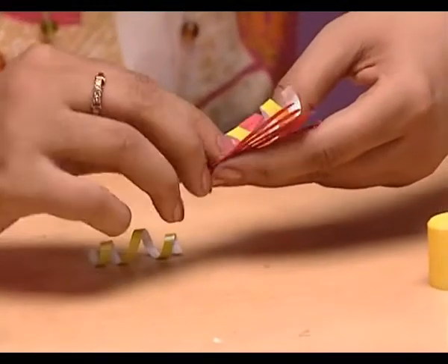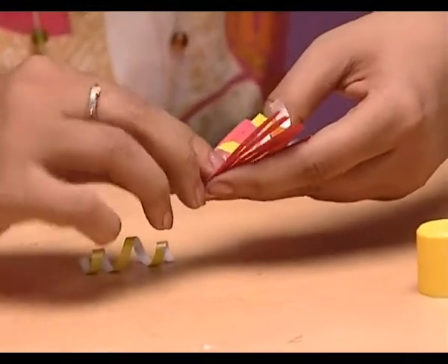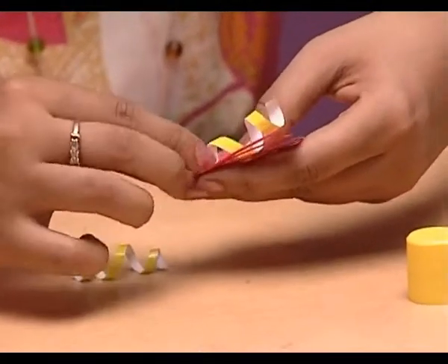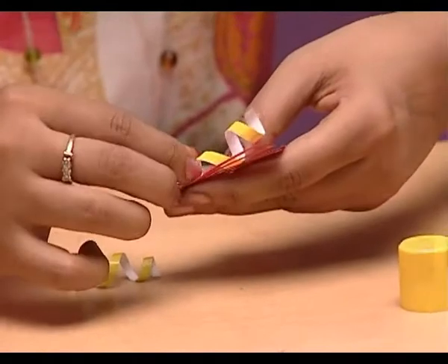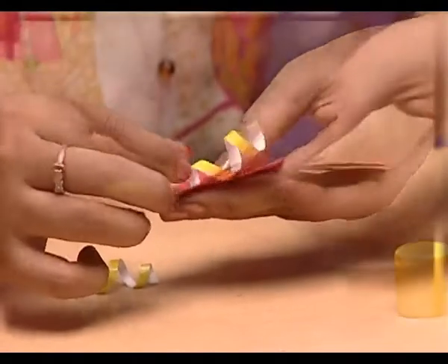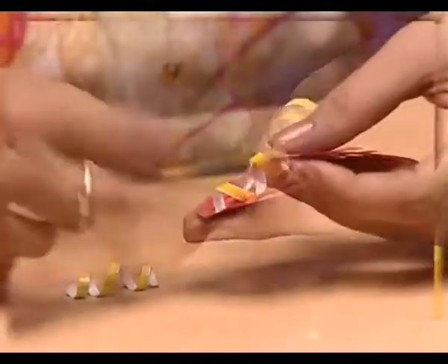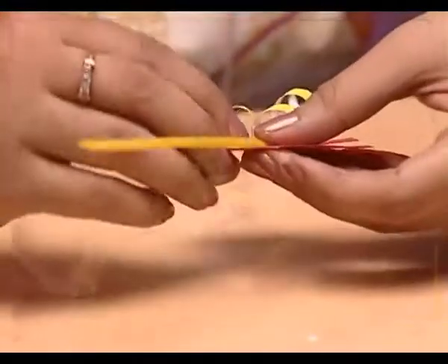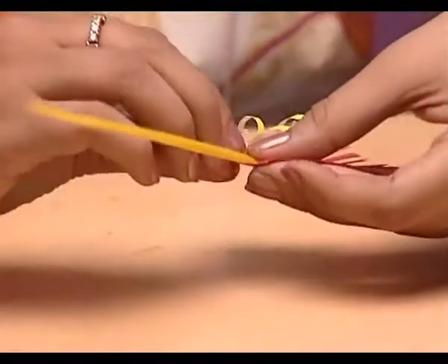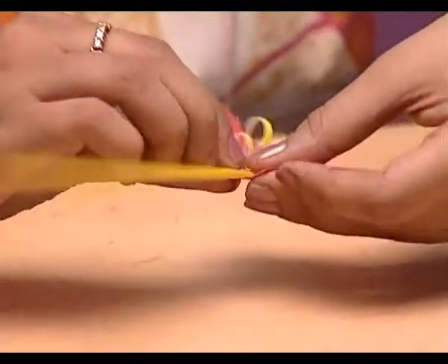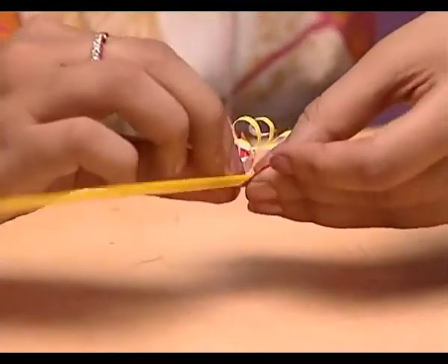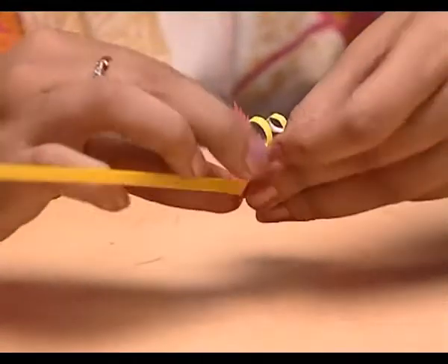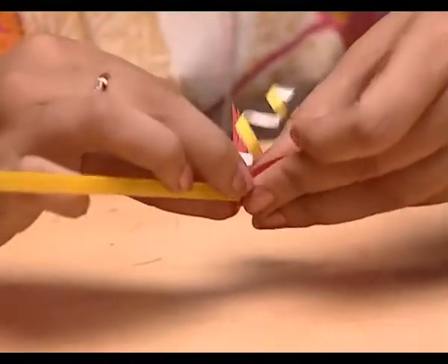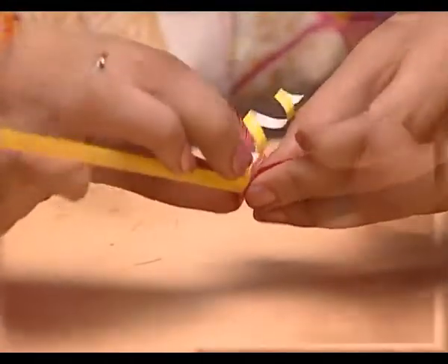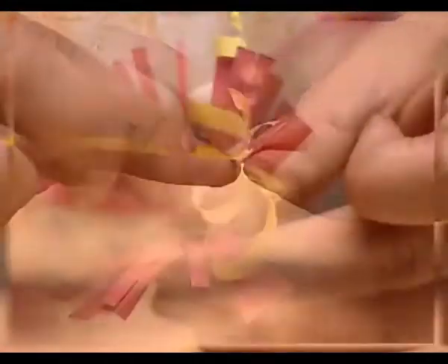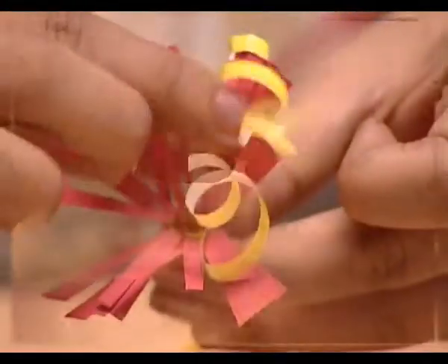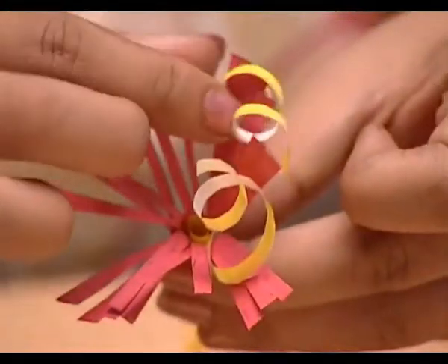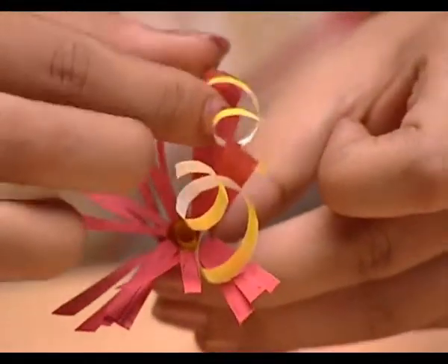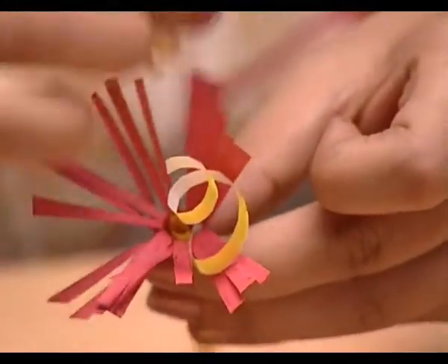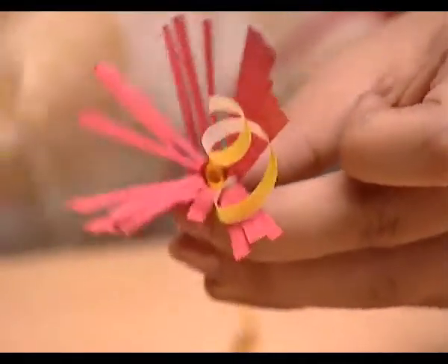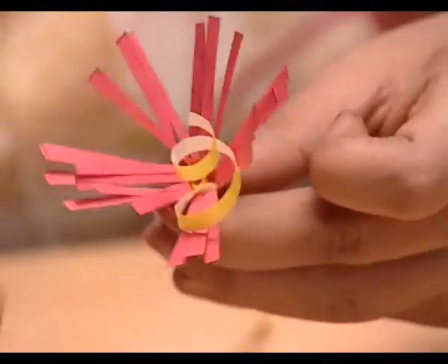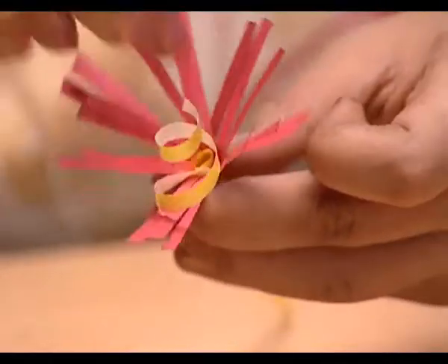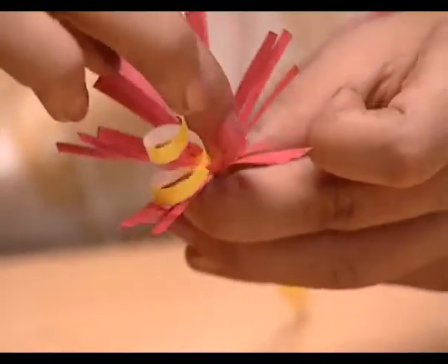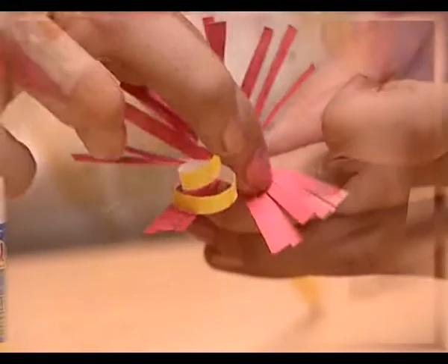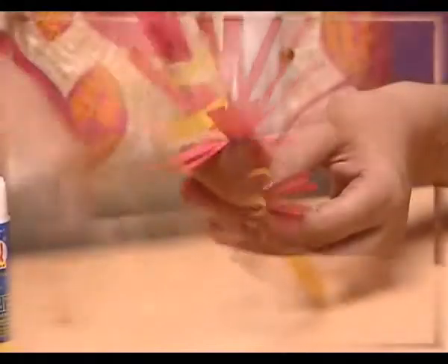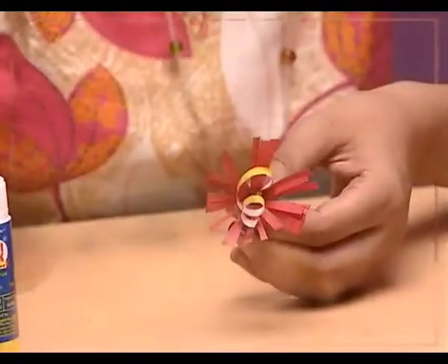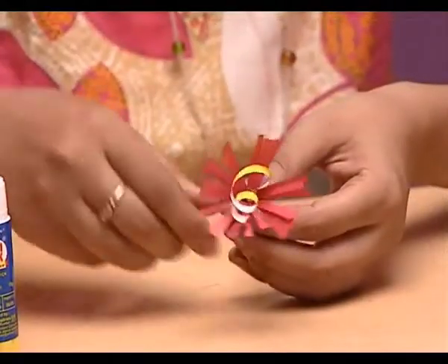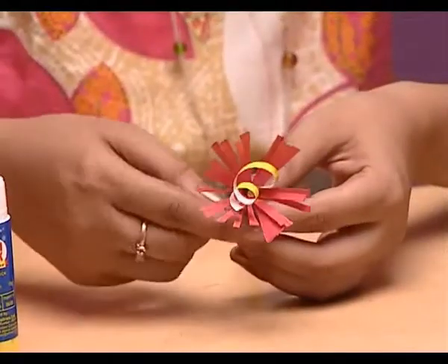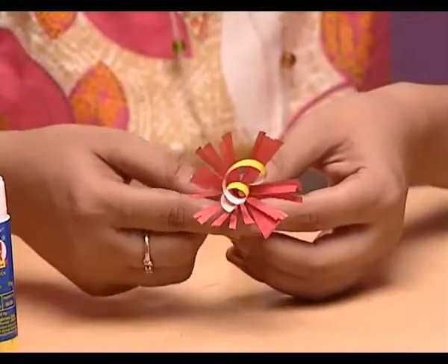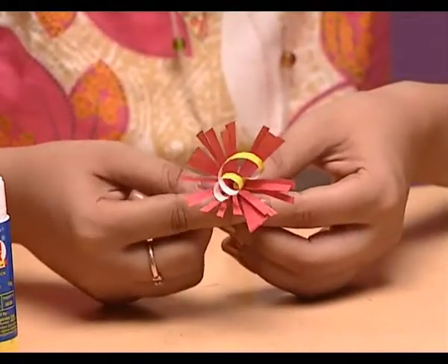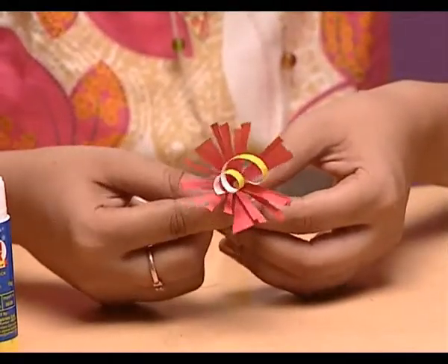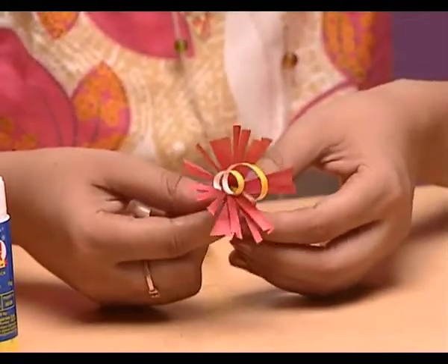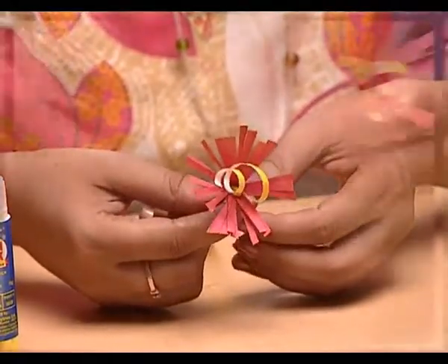Now, paste it here on this red design. Also, paste the straw with the help of transparent tape.